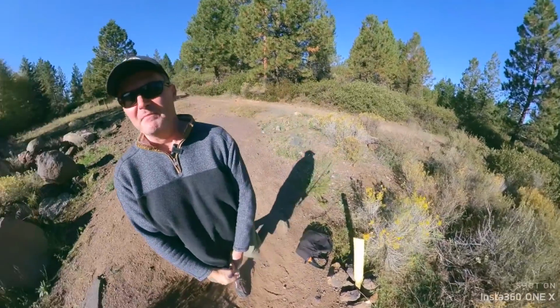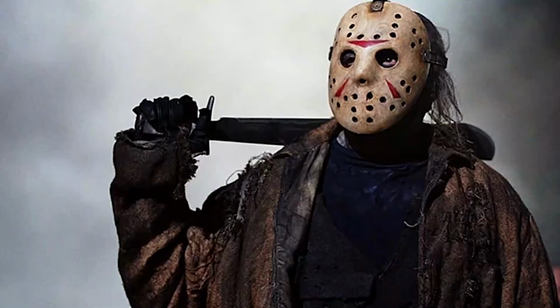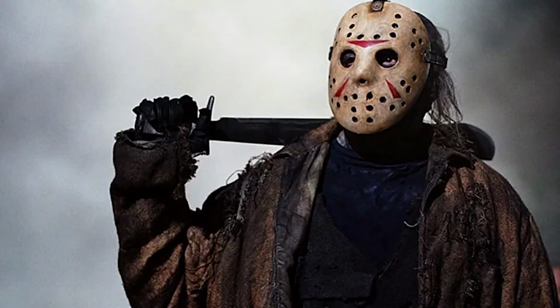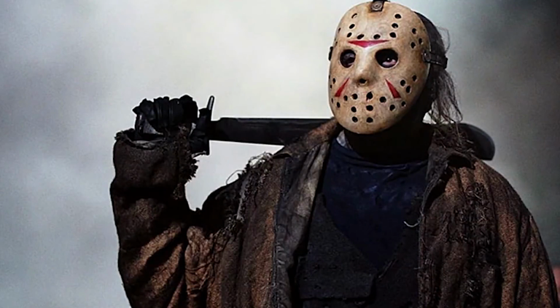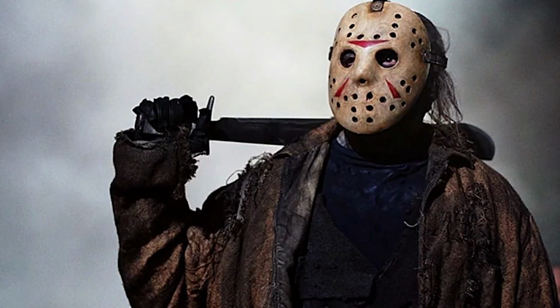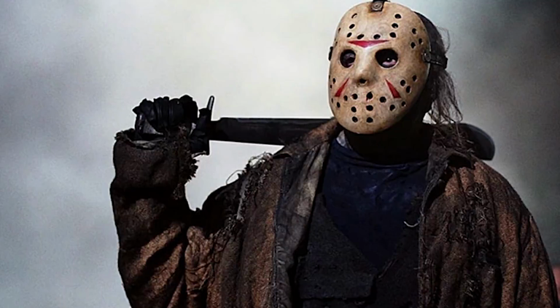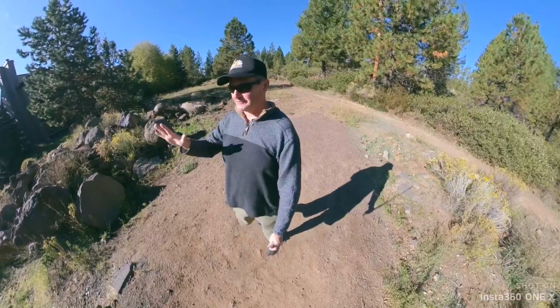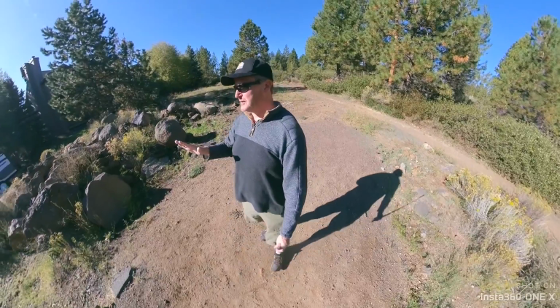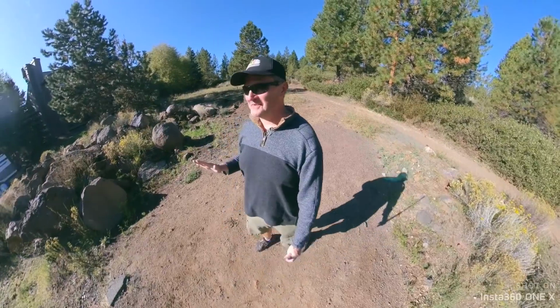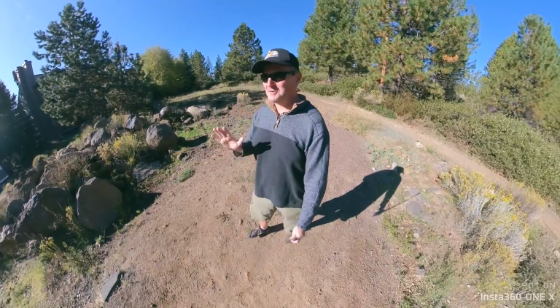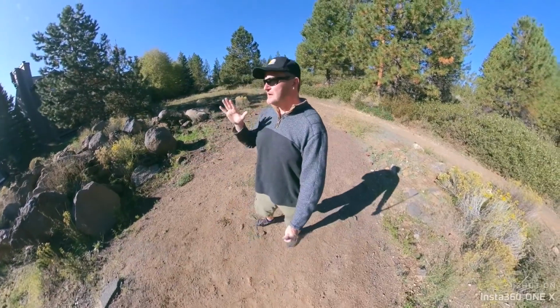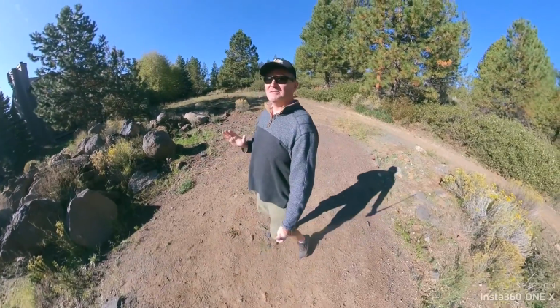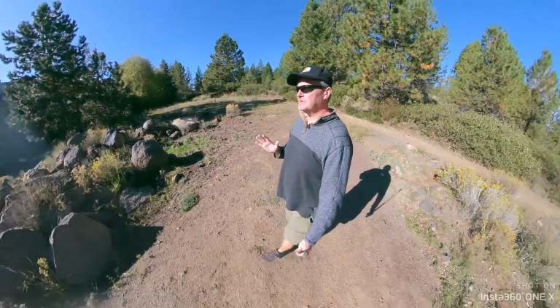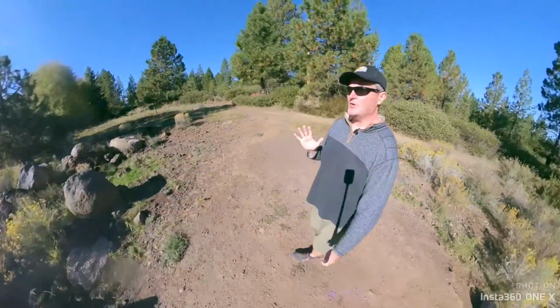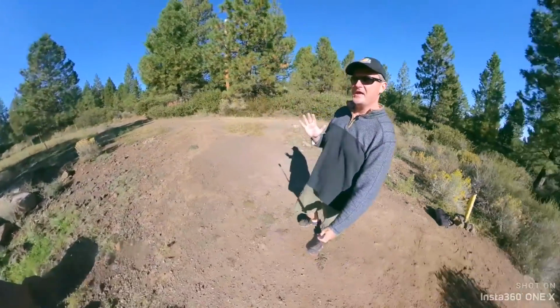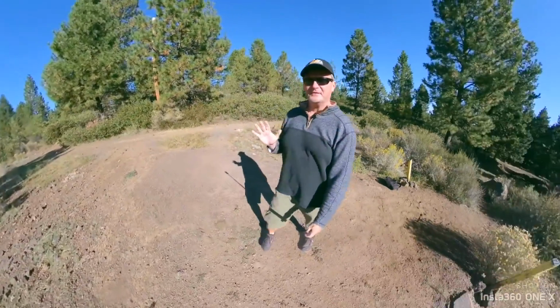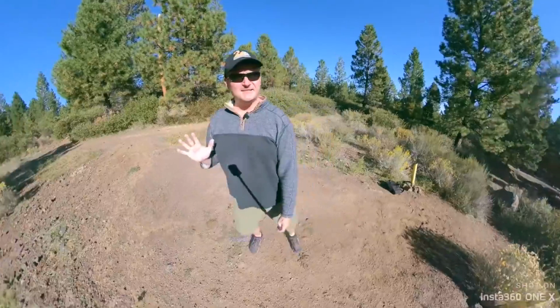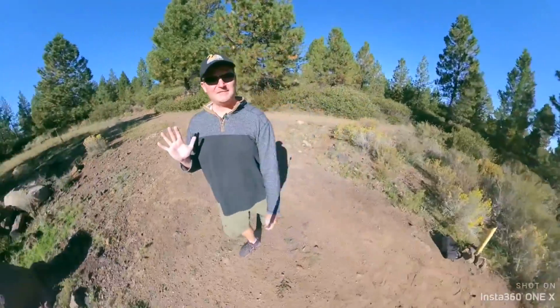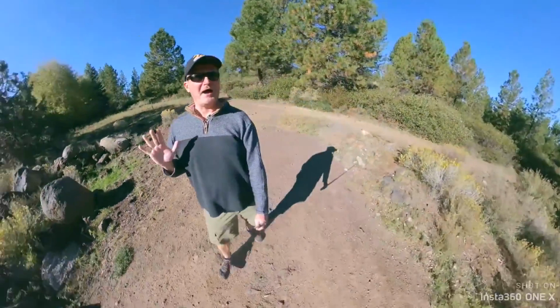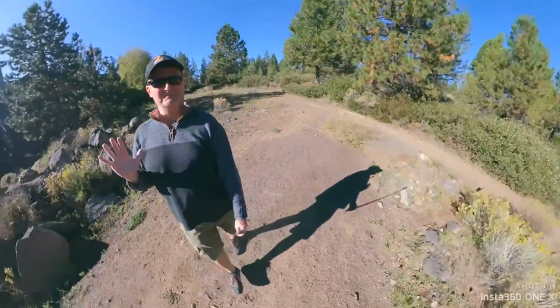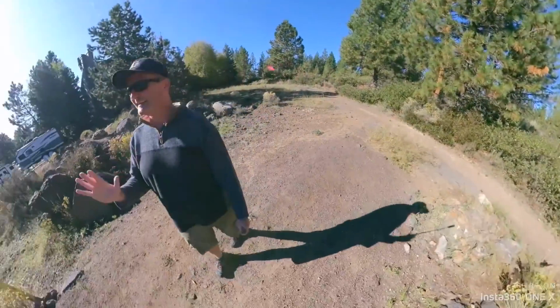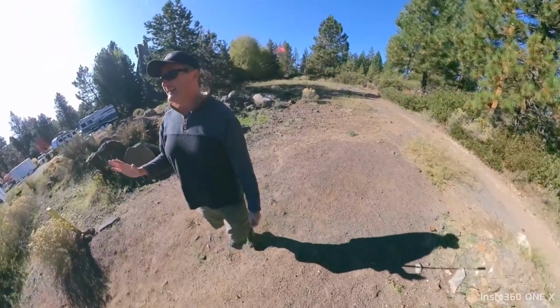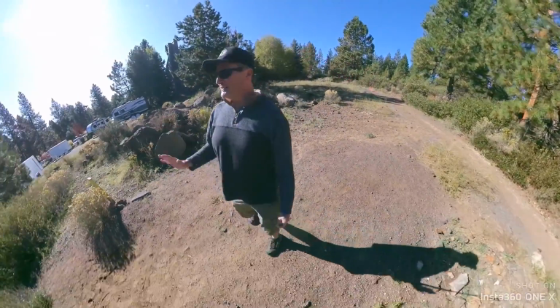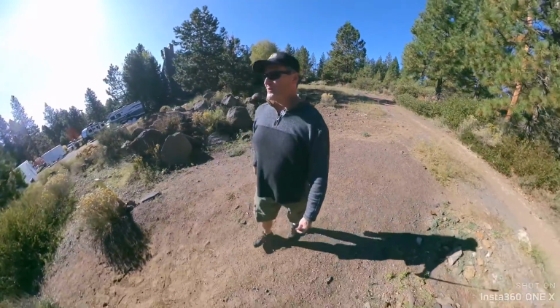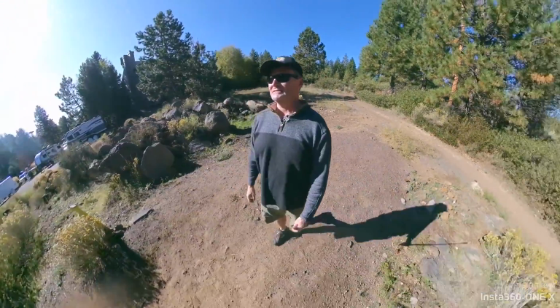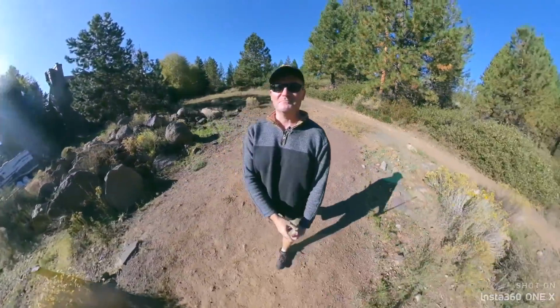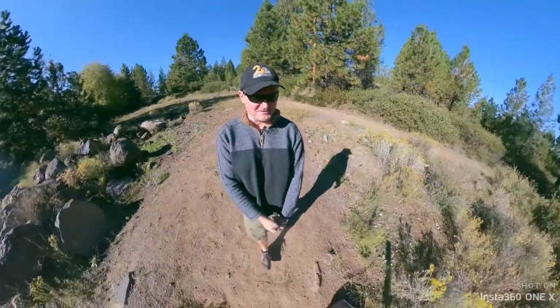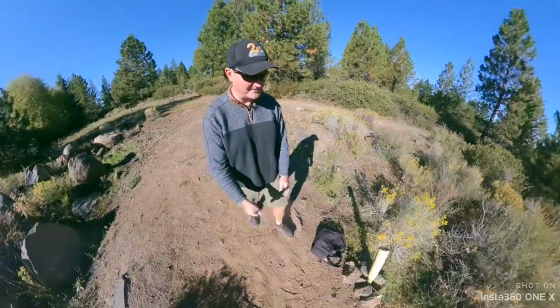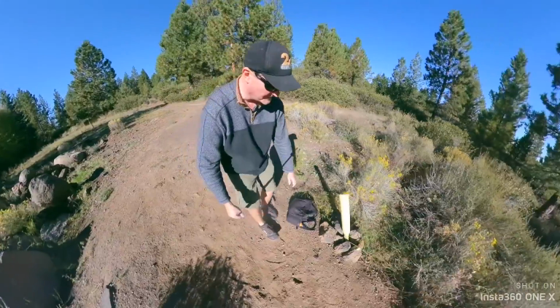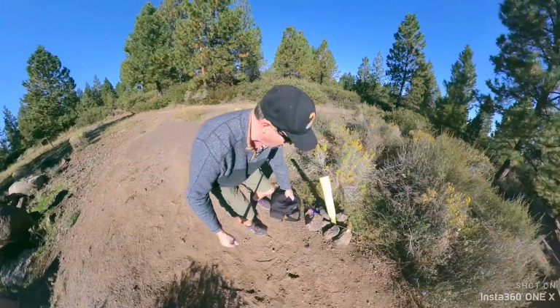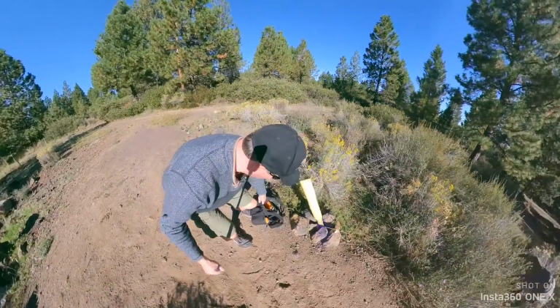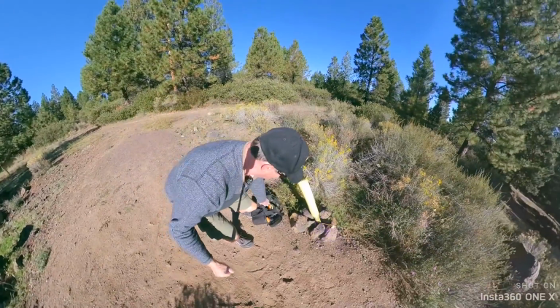My boy Jason asked me this question — not his real photo. He said, dude, you've gotten to be so good with your drone, it looks like it's attached to your body. But again, it's not a drone. It's an invisible selfie stick.